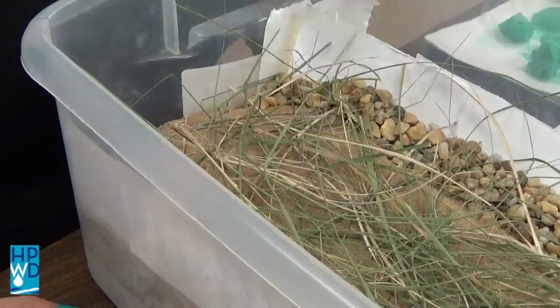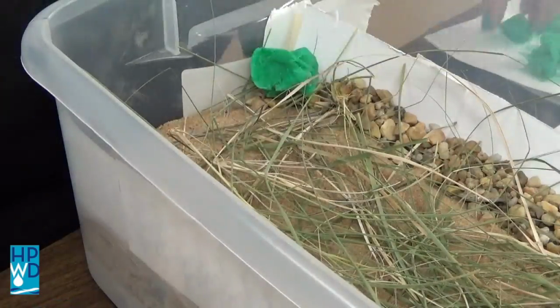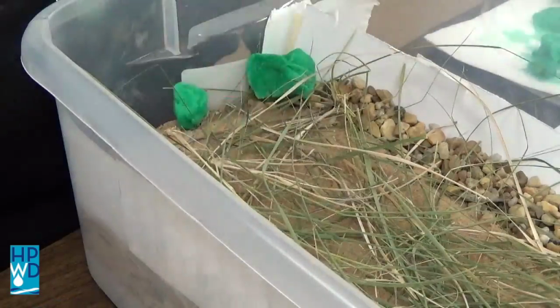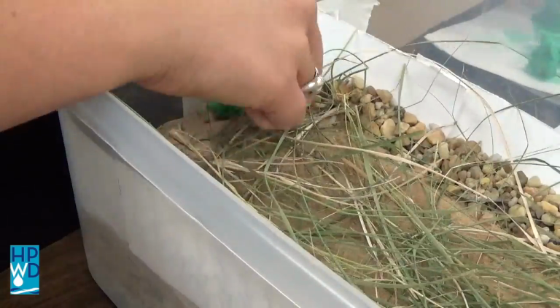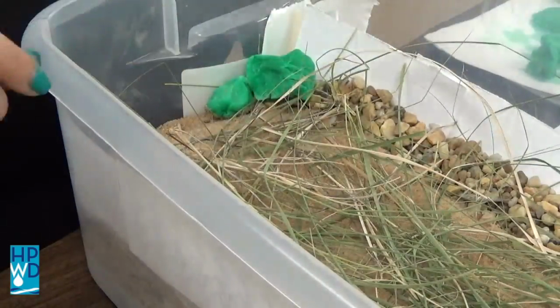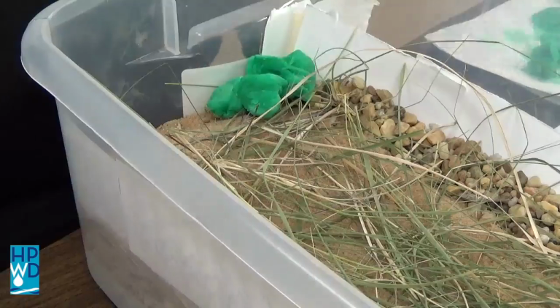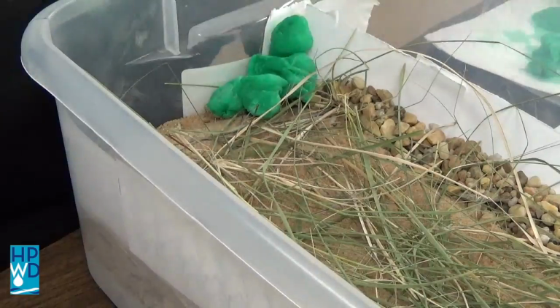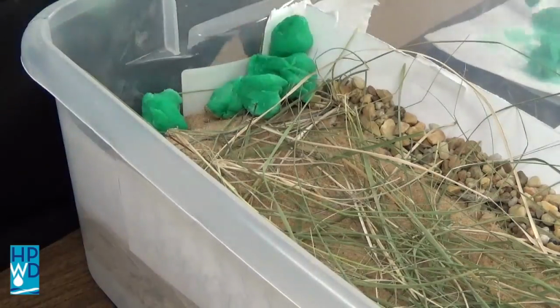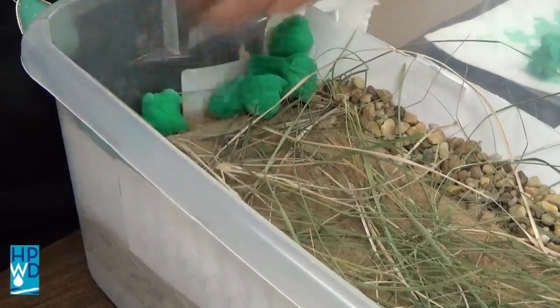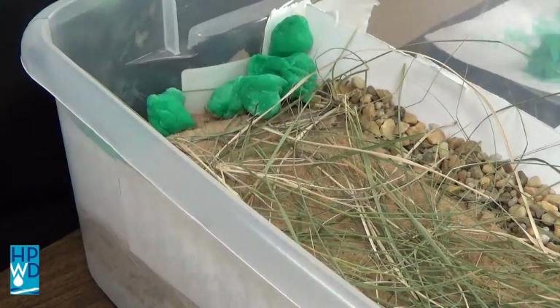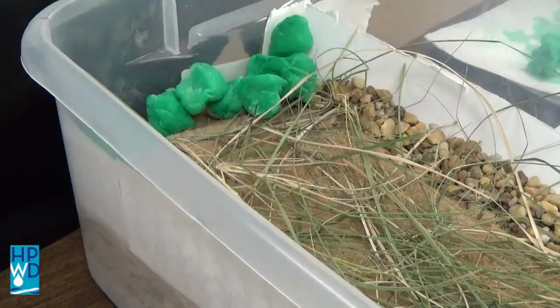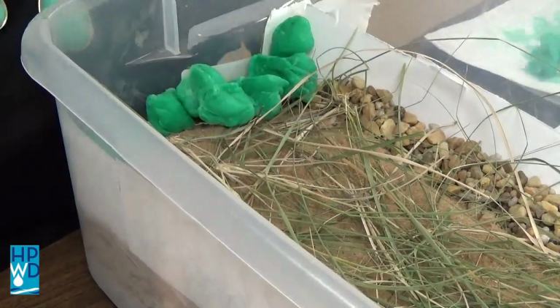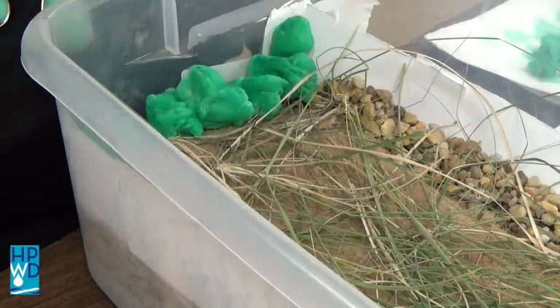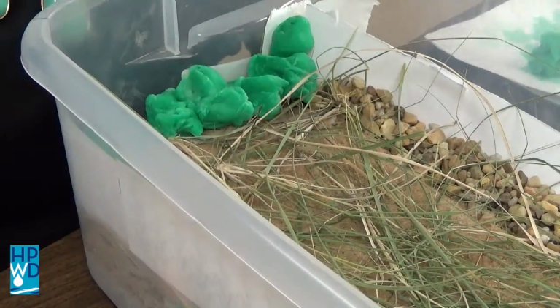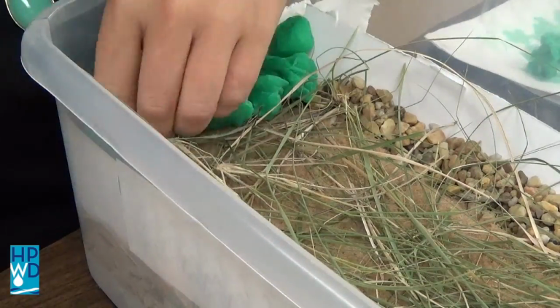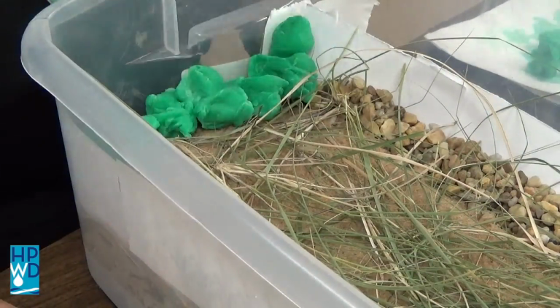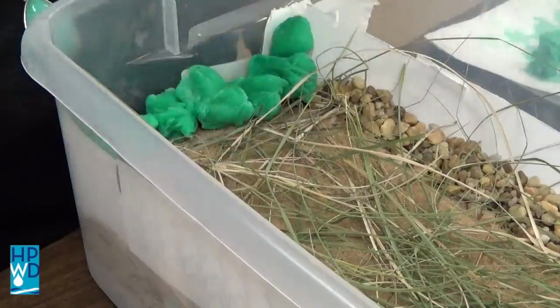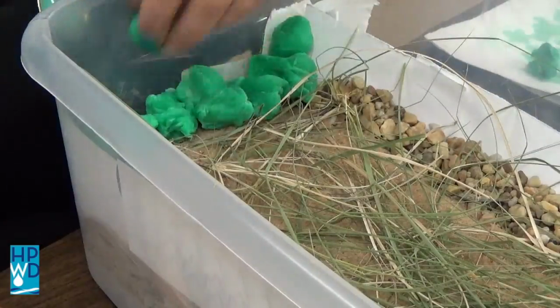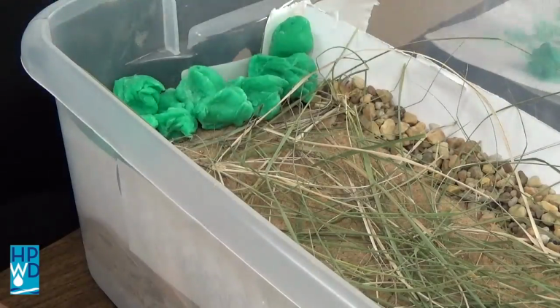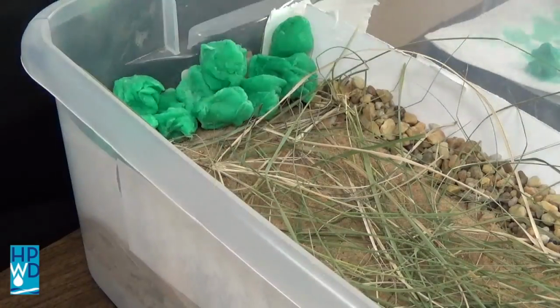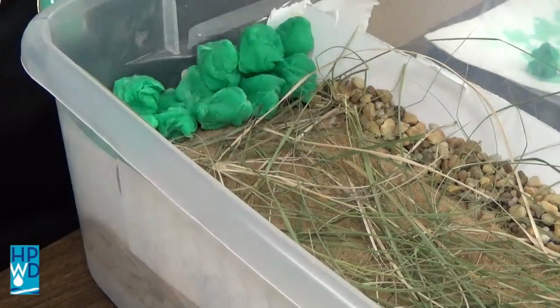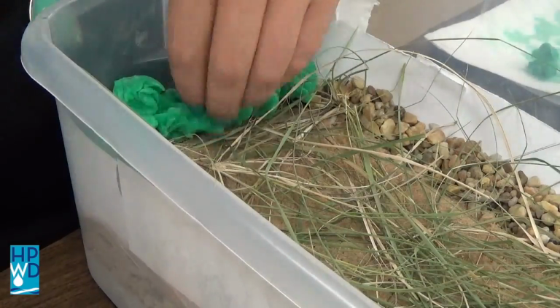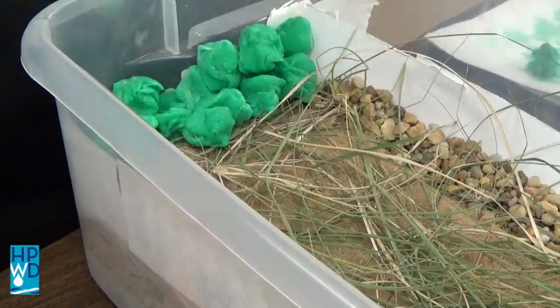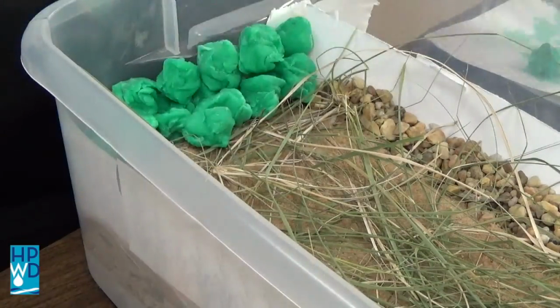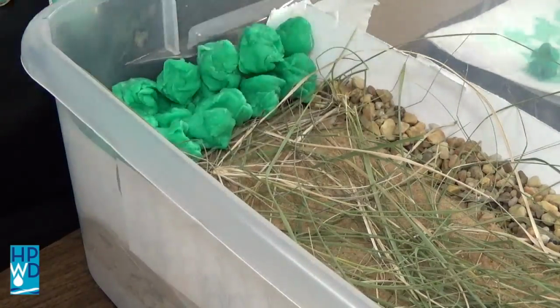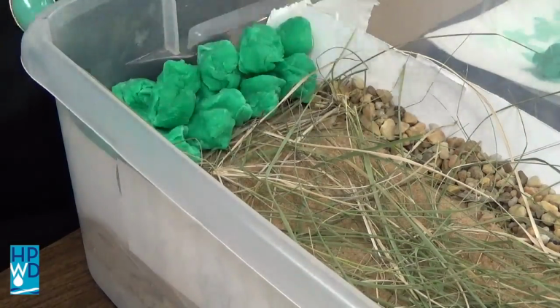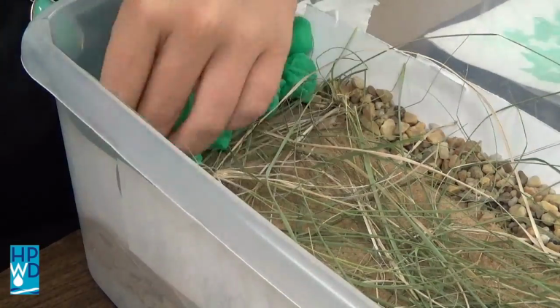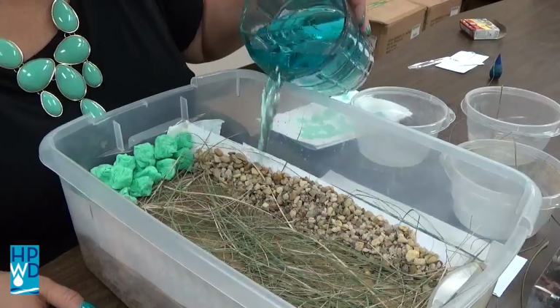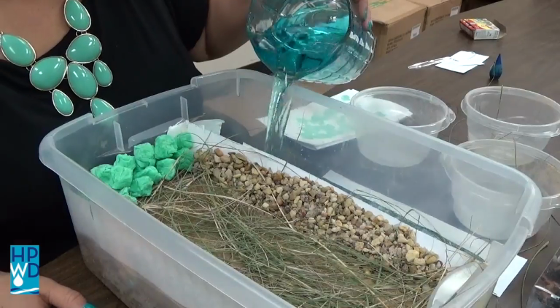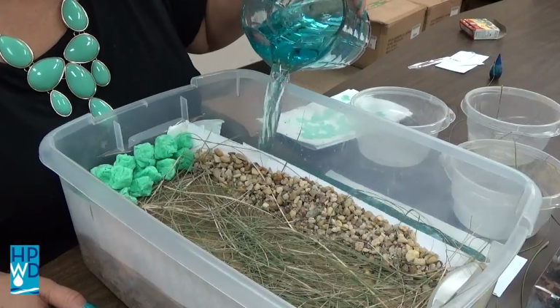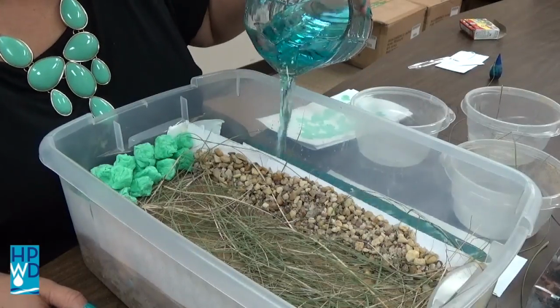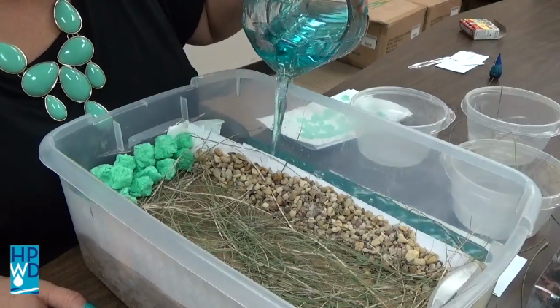Next, I used cotton balls as a brush for shelter. I dyed them green for effect. Then I added my water source.